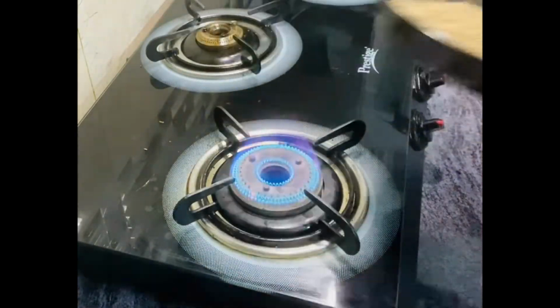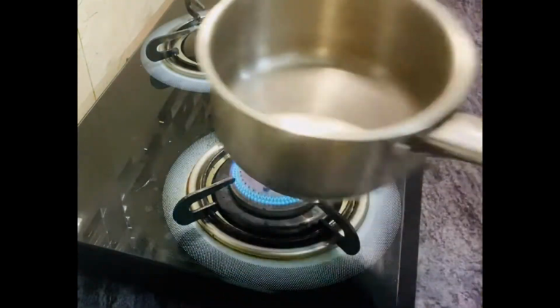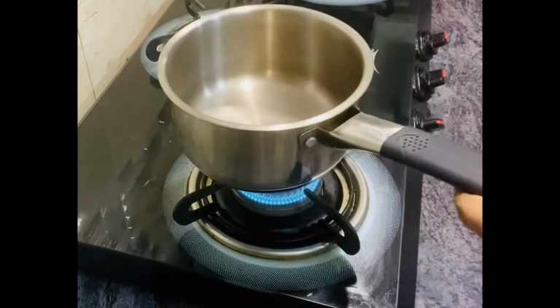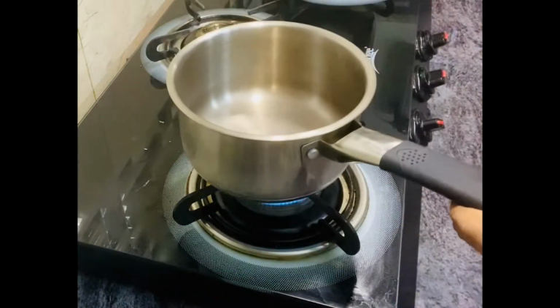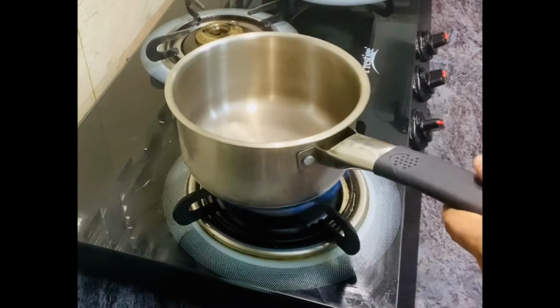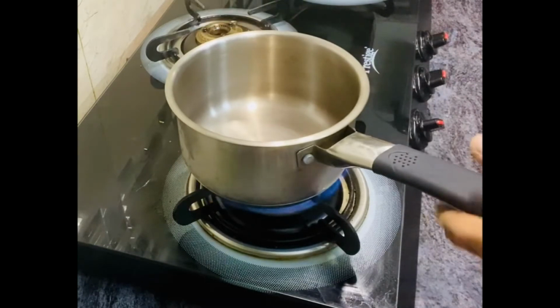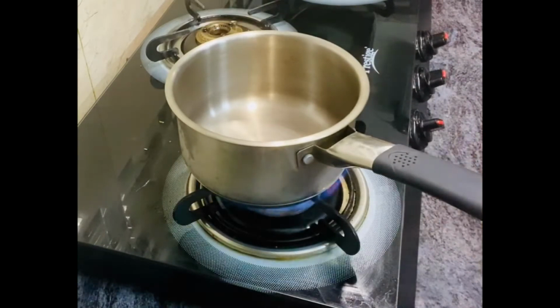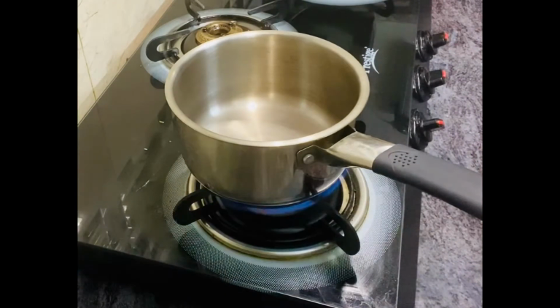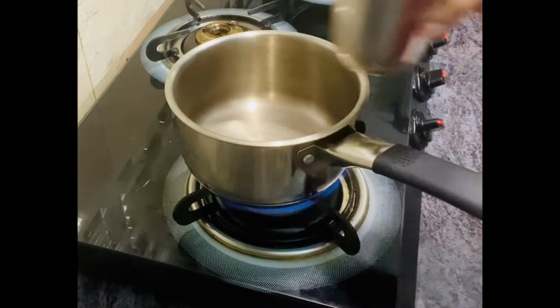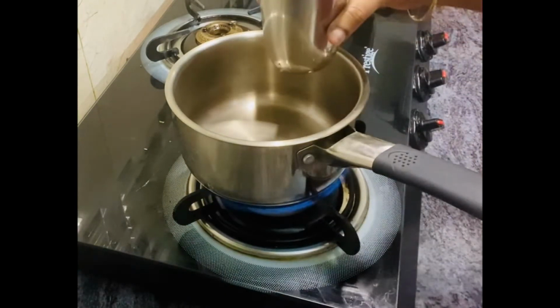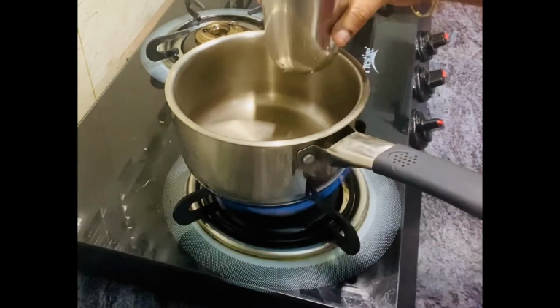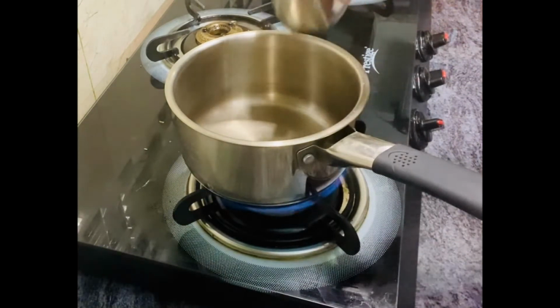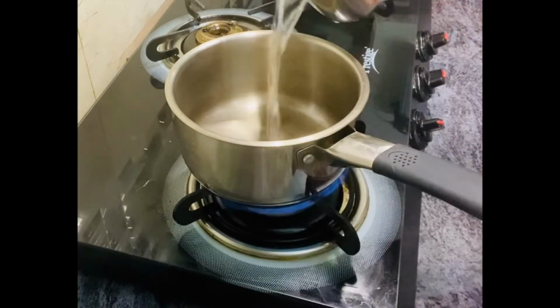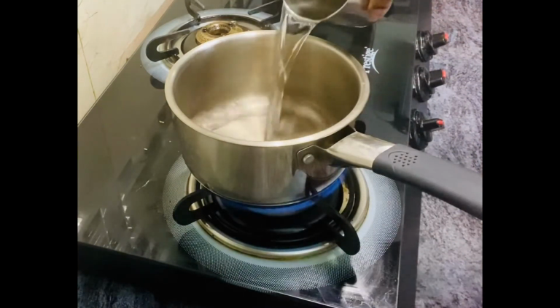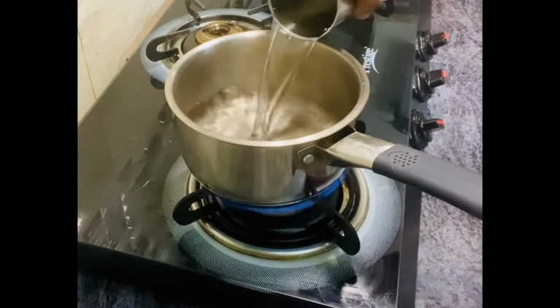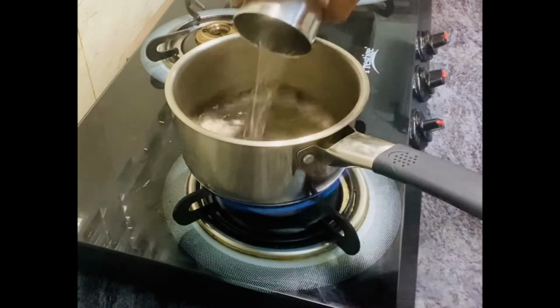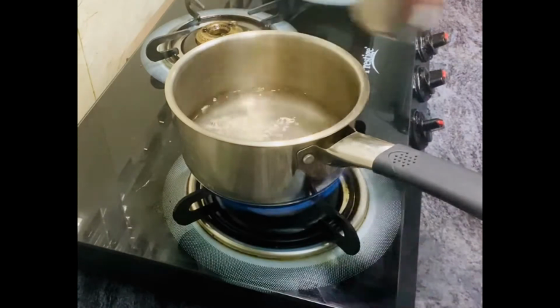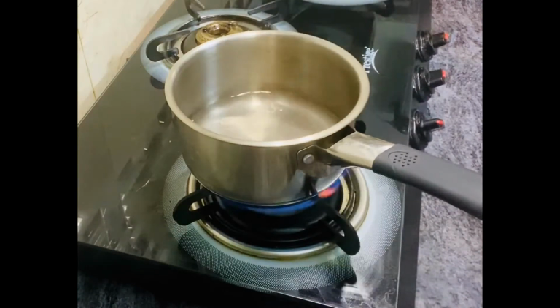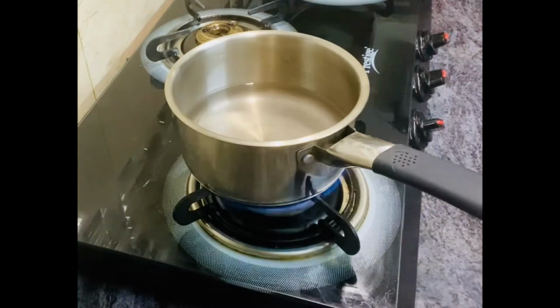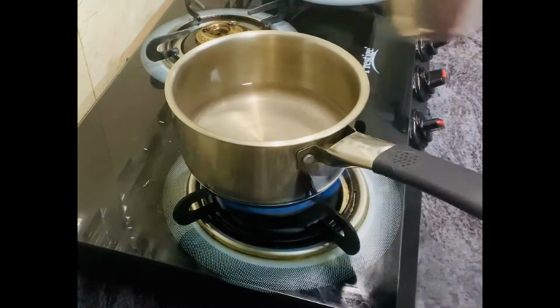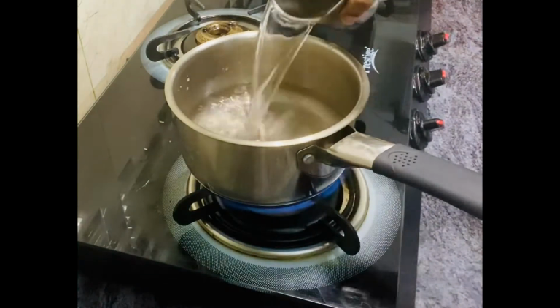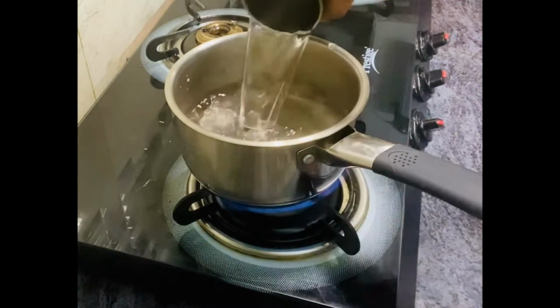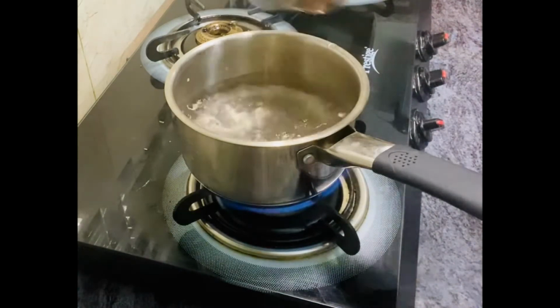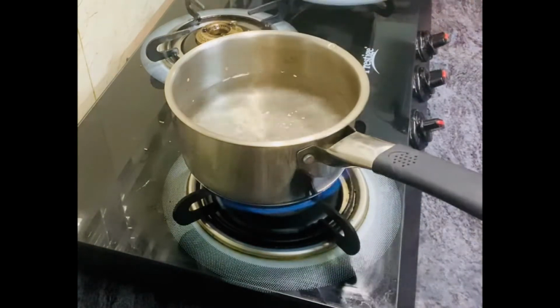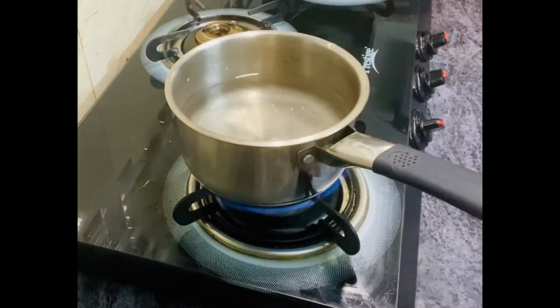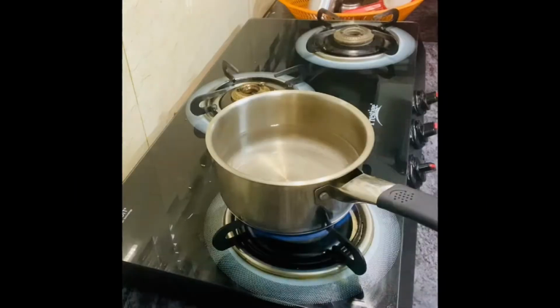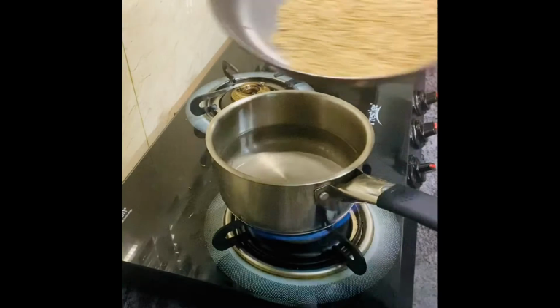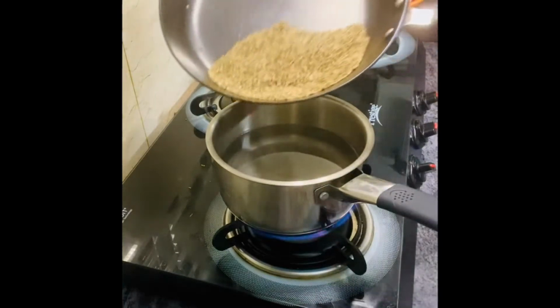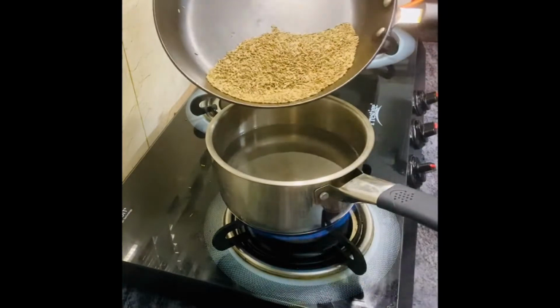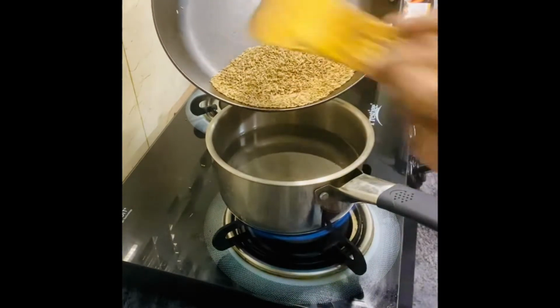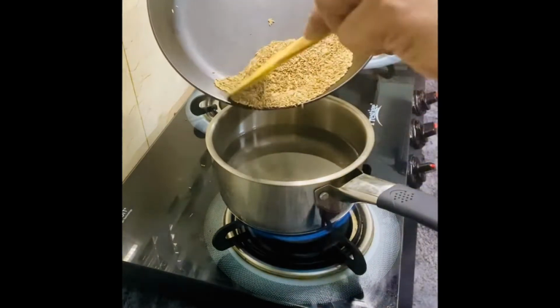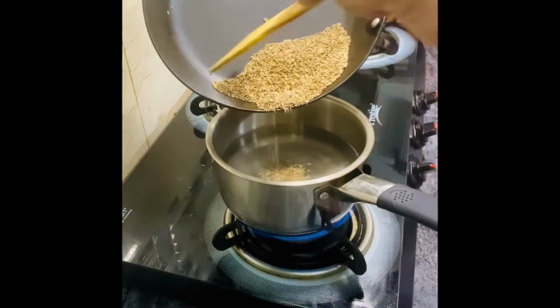Now we are going to add water. Add 2 full glasses of water using measuring cups to get a nice amount for the Jeera concentrate.